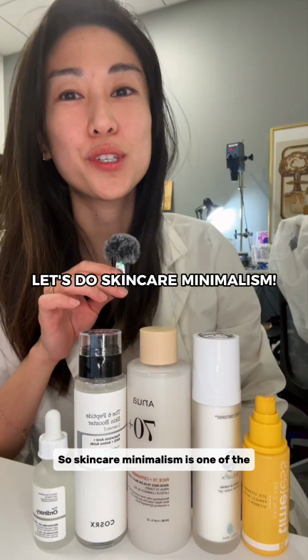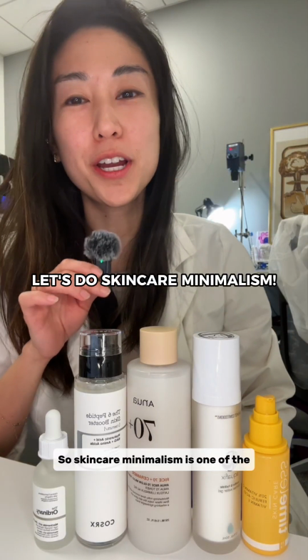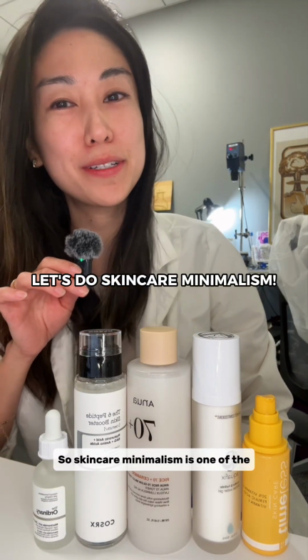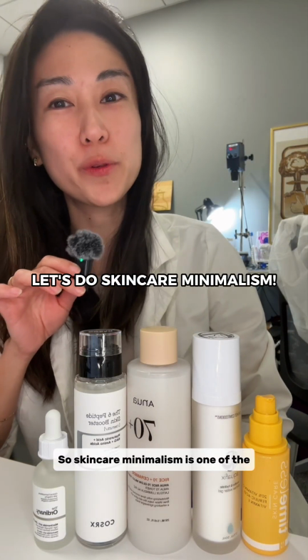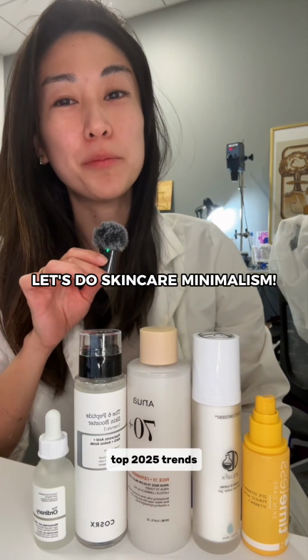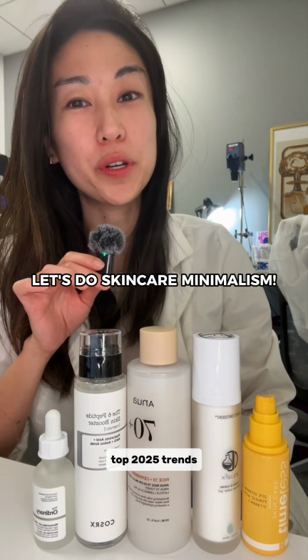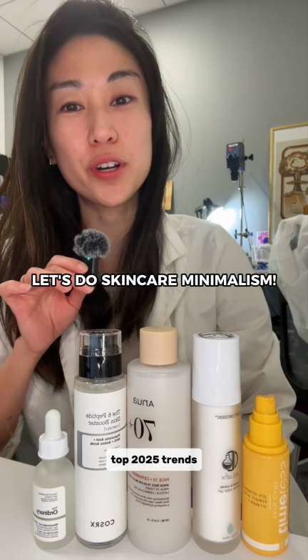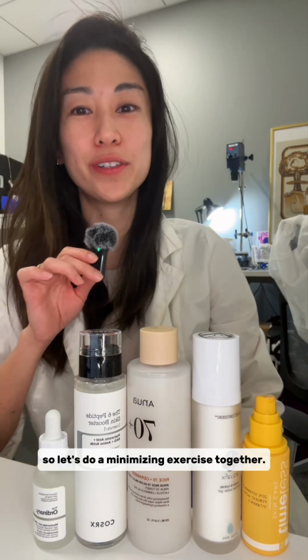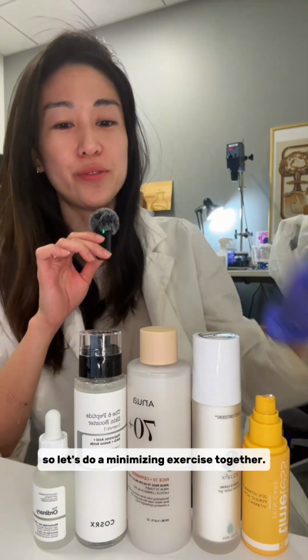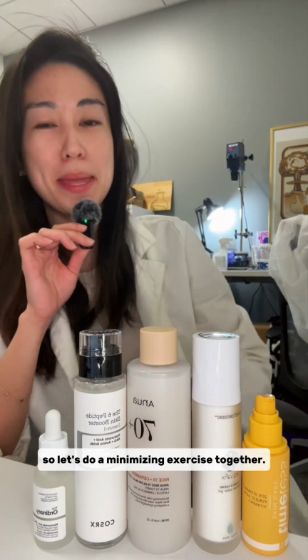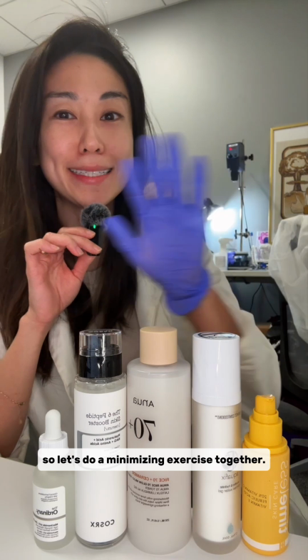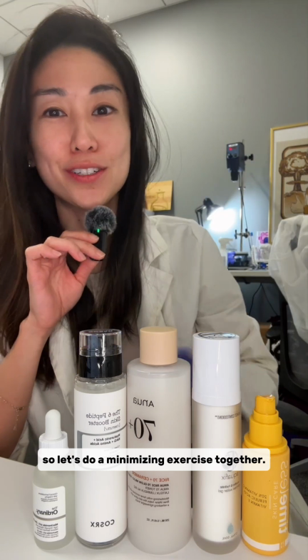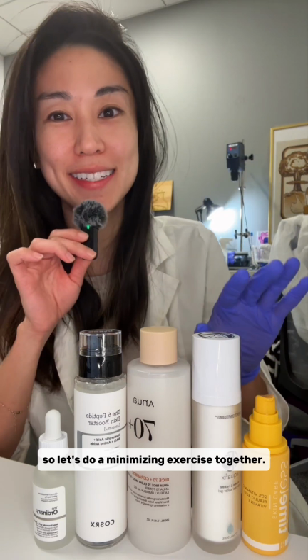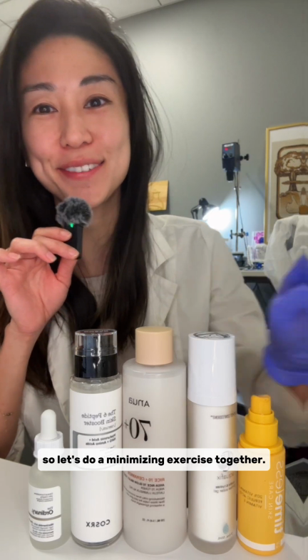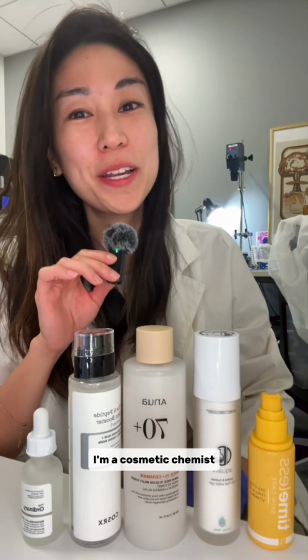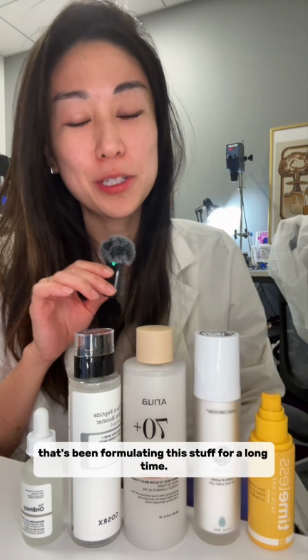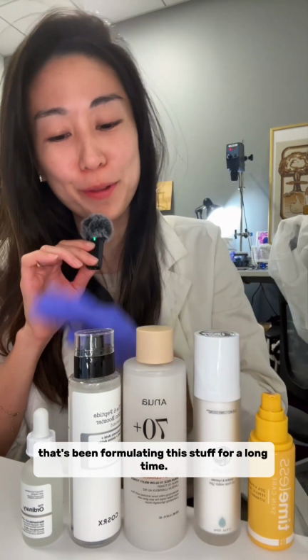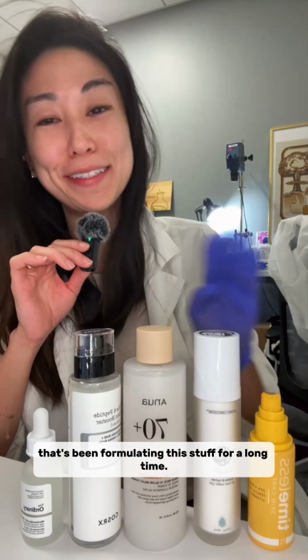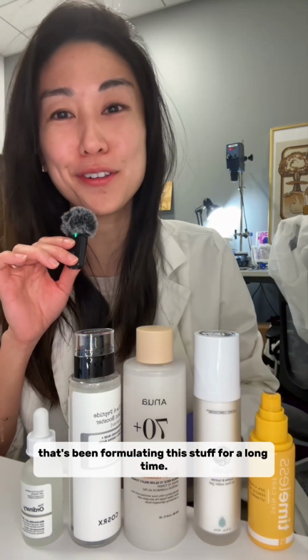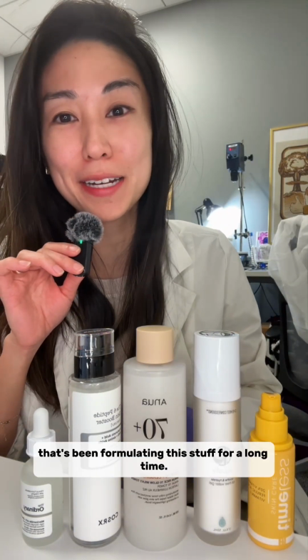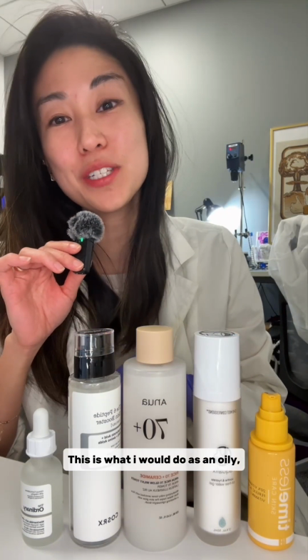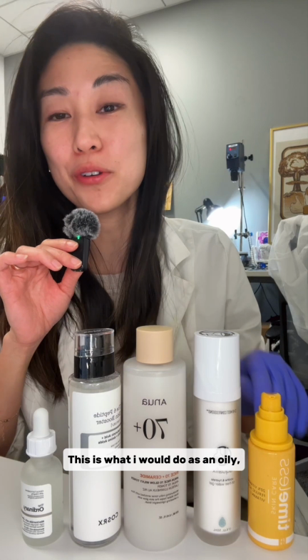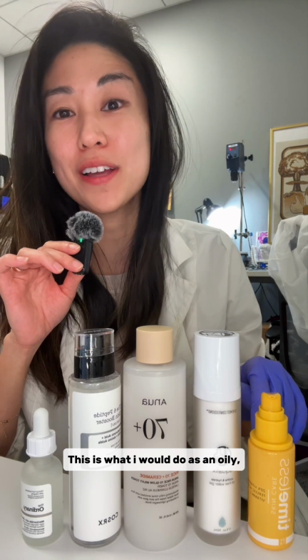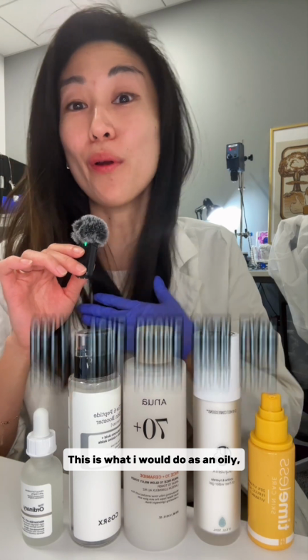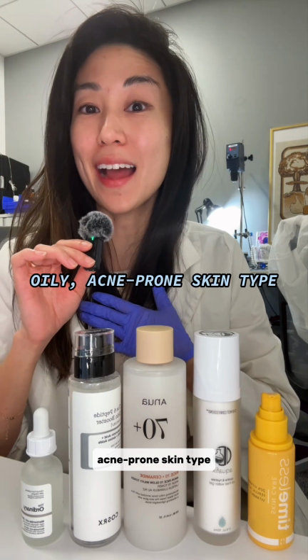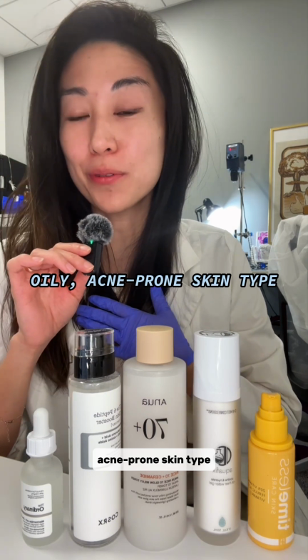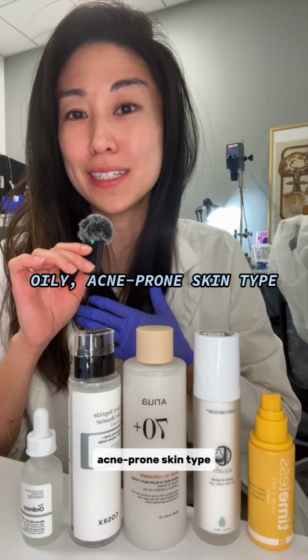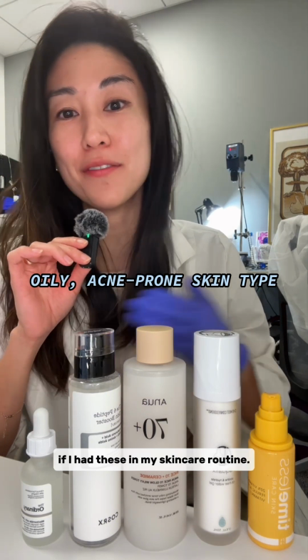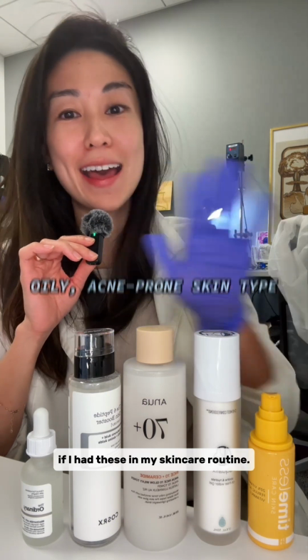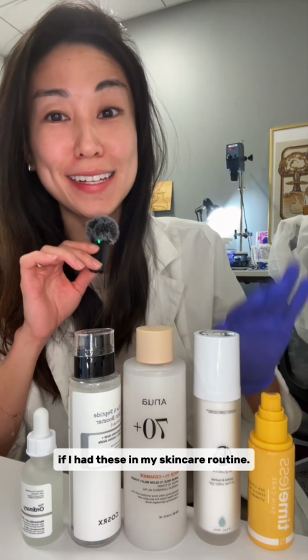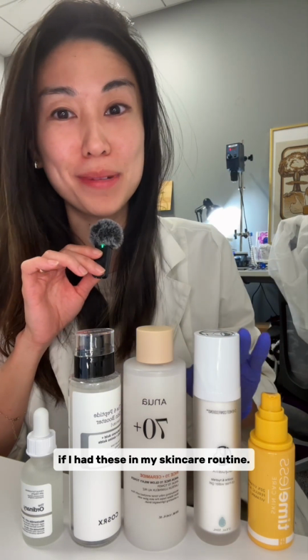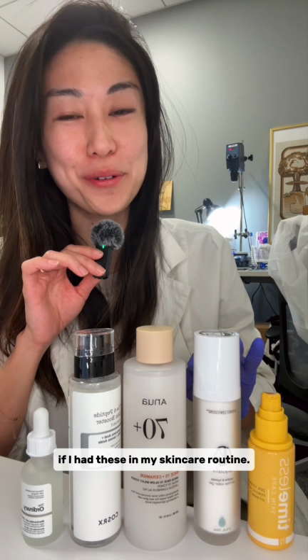Skincare minimalism is one of the top 2025 trends, so let's do a minimizing exercise together. I'm a cosmetic chemist that's been formulating this stuff for a long time. This is what I would do as an oily, acne-prone skin type if I had these in my skincare routine.